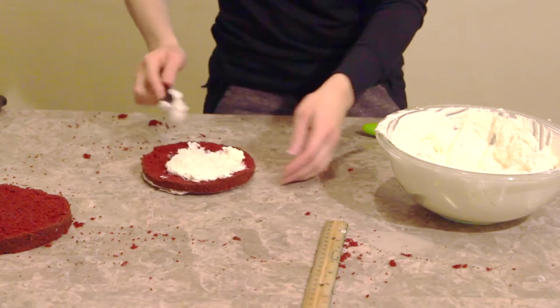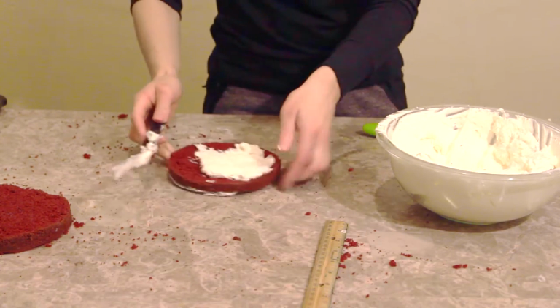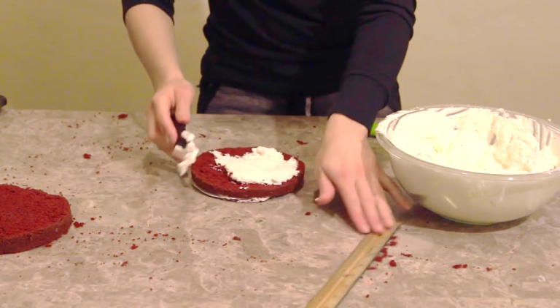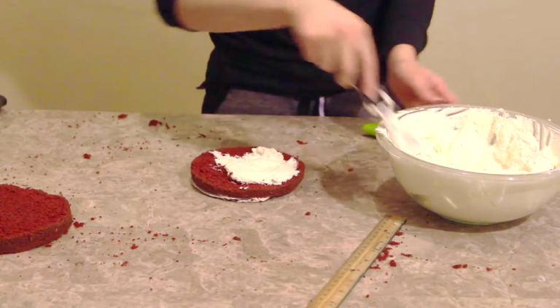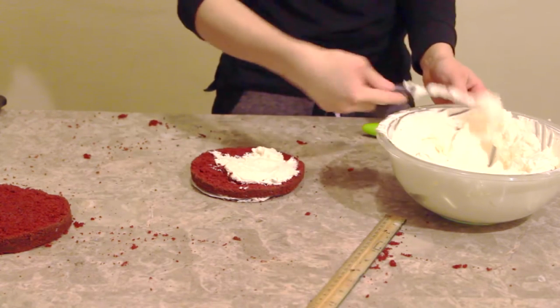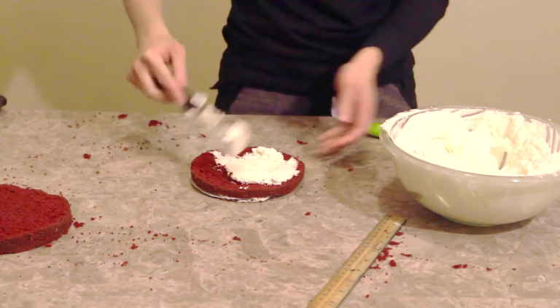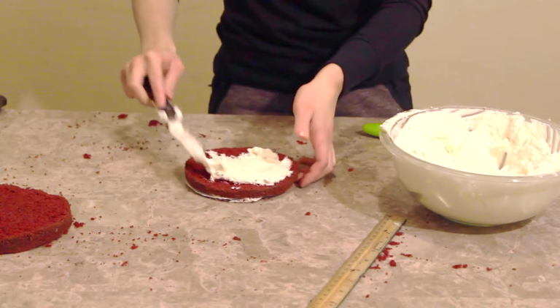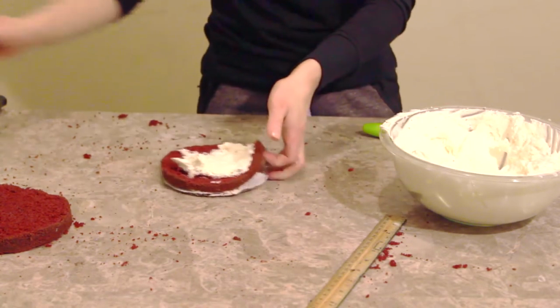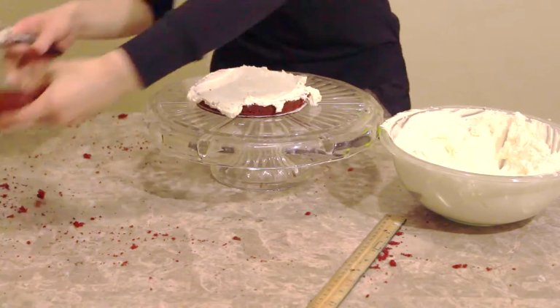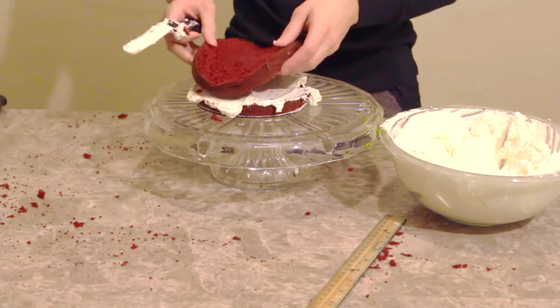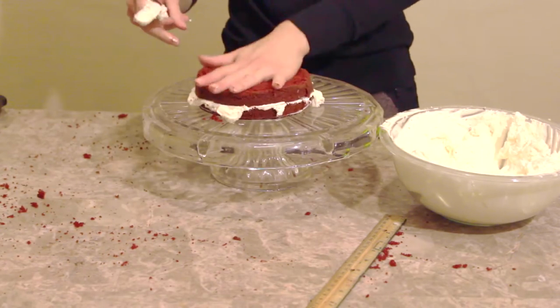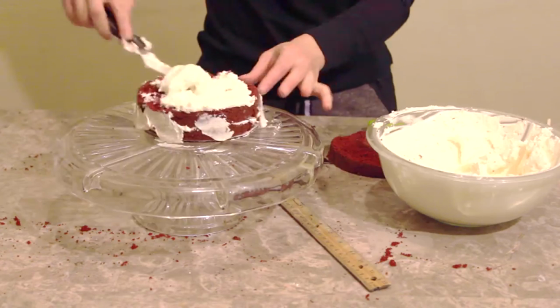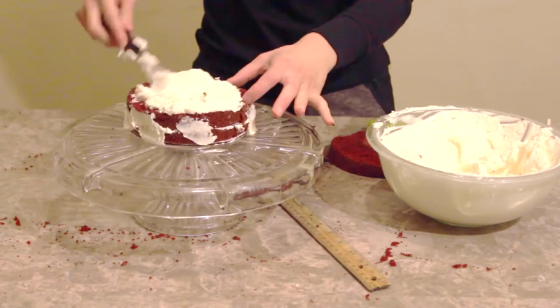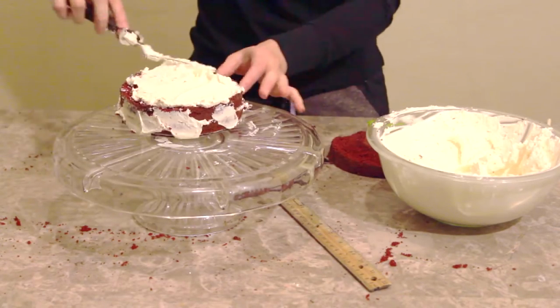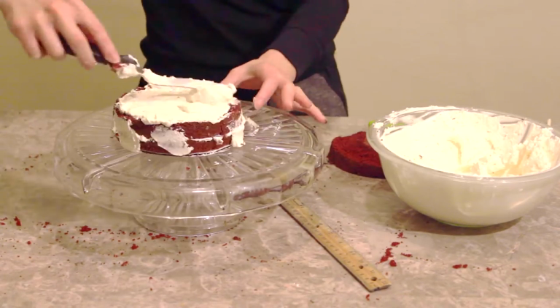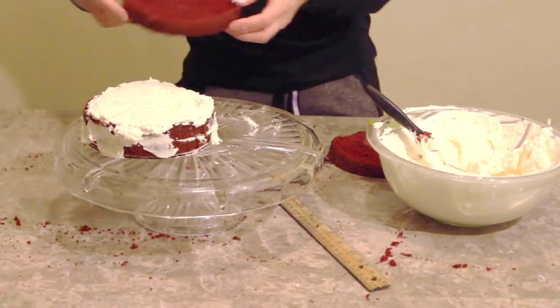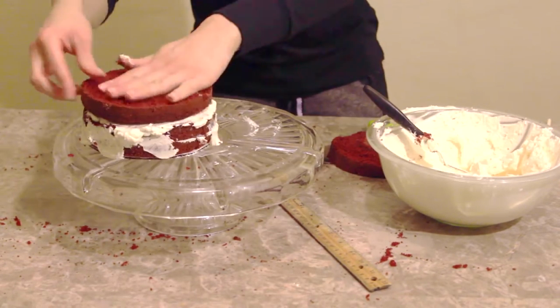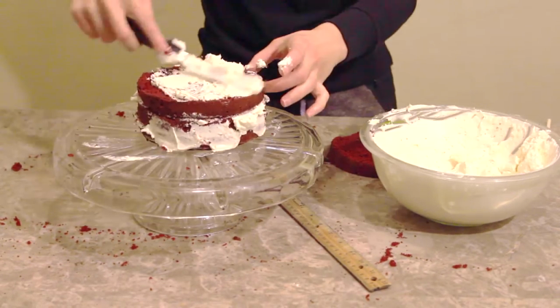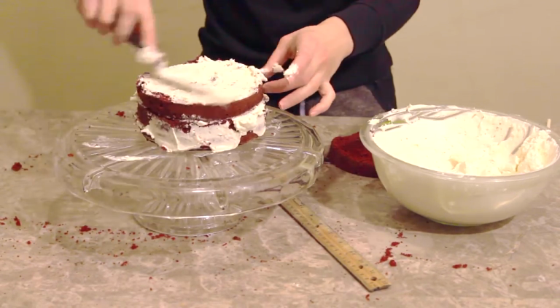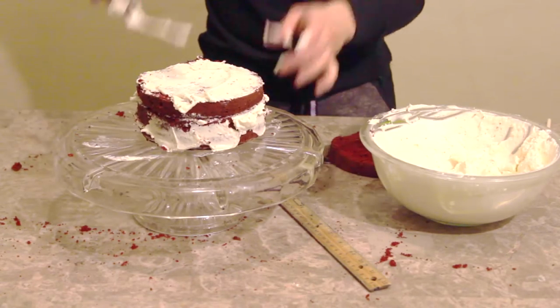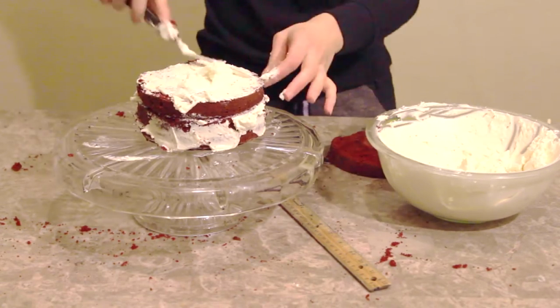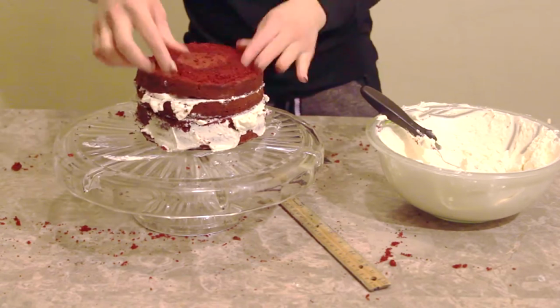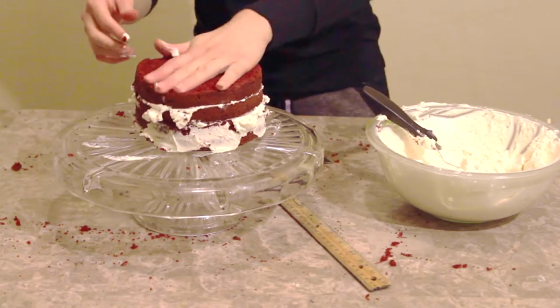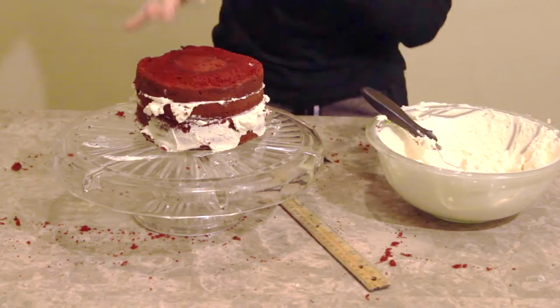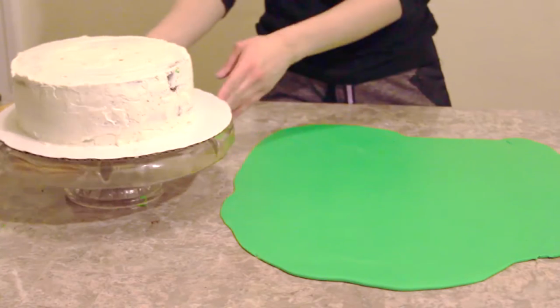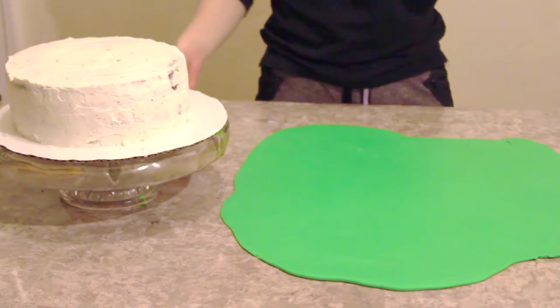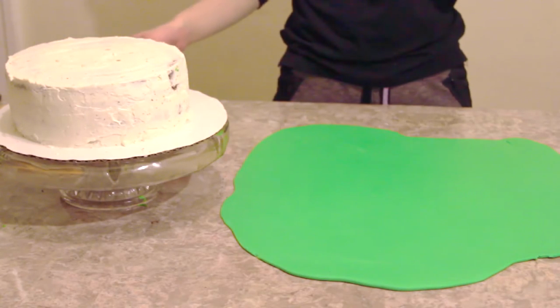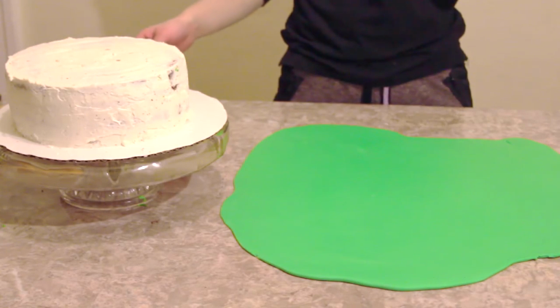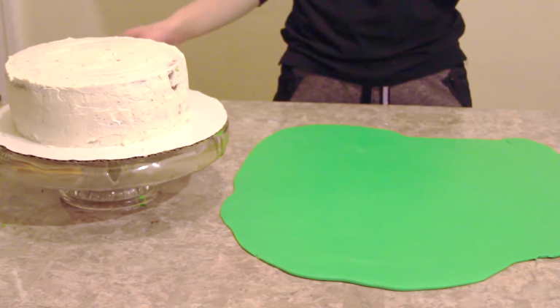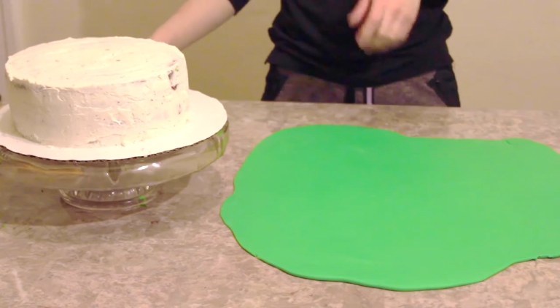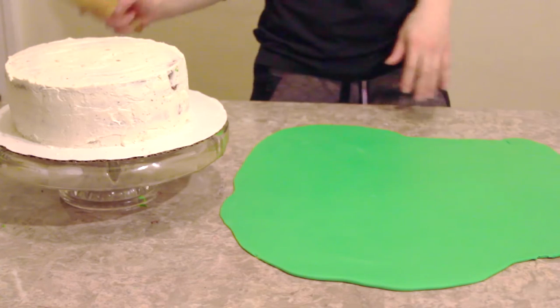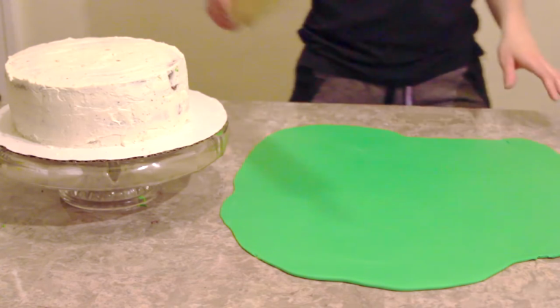I've leveled and torted my second layer. Now I'm going to fill and stack these cakes together. After I finished stacking my smaller cake, I crumb coated it and popped it in the fridge to chill.